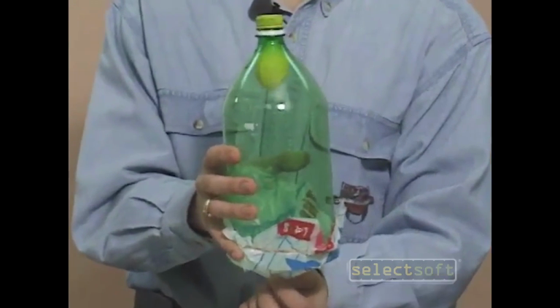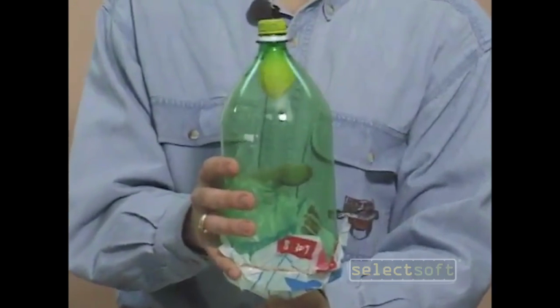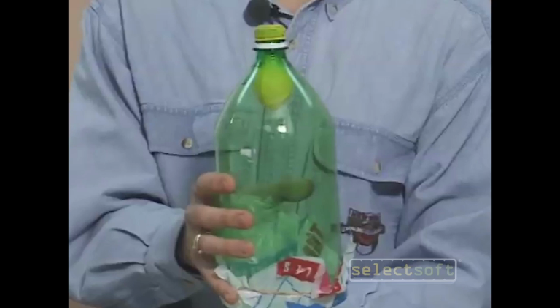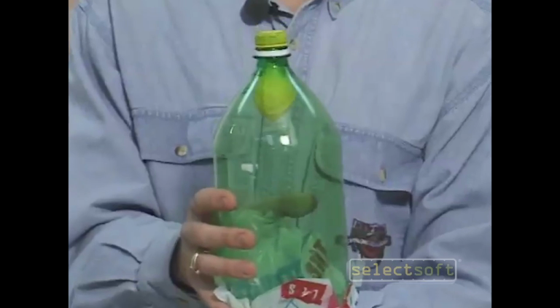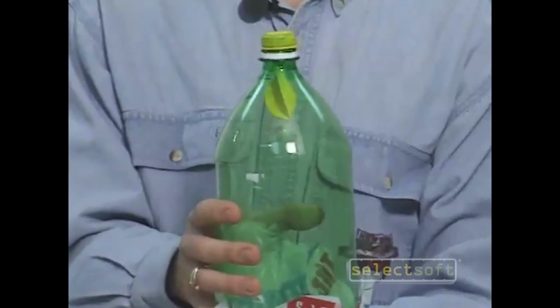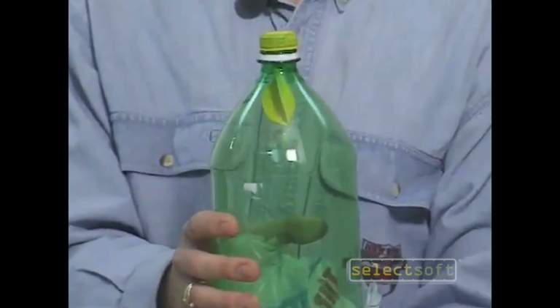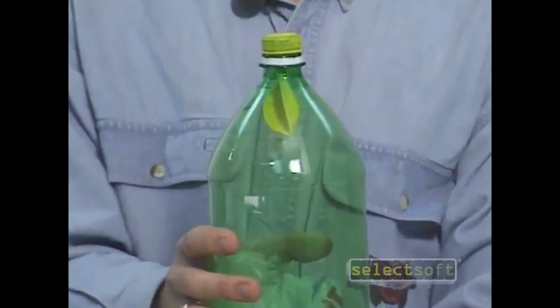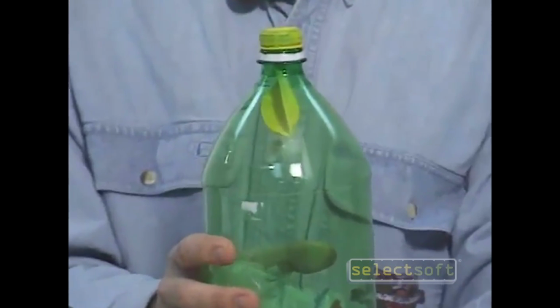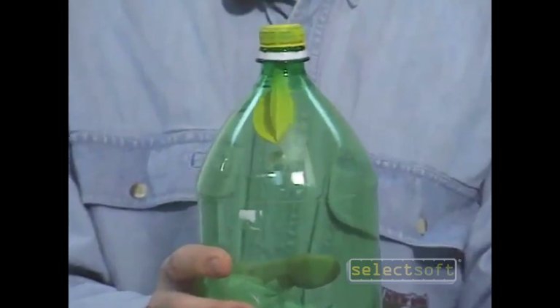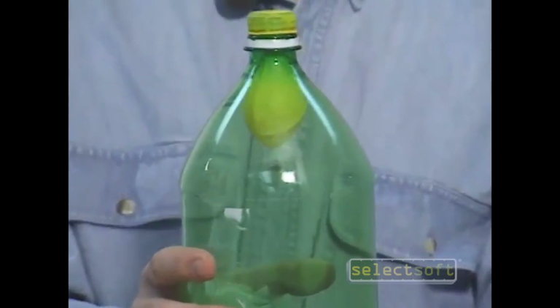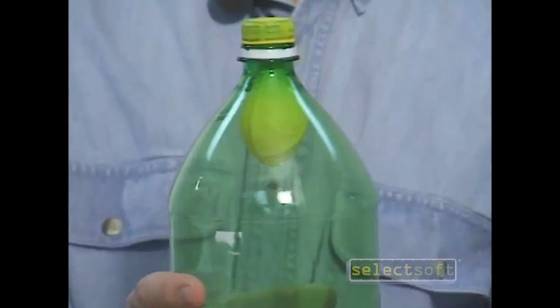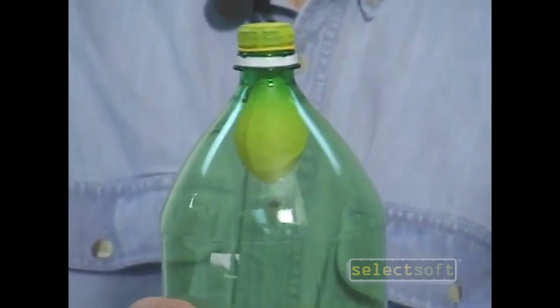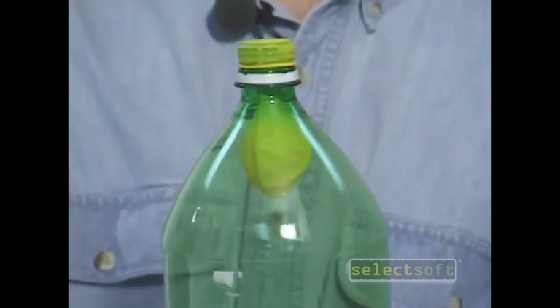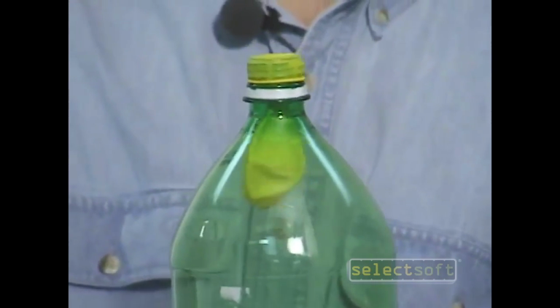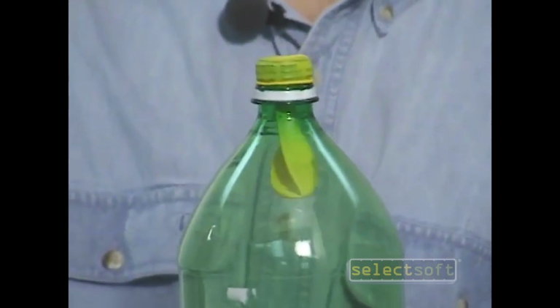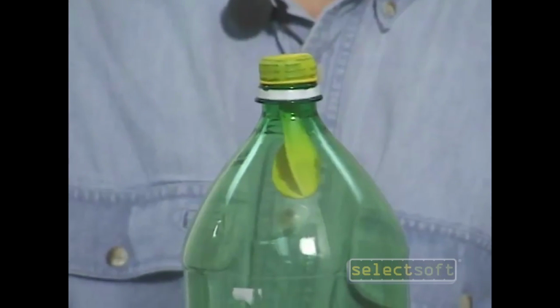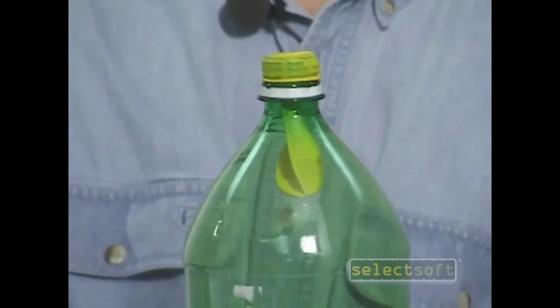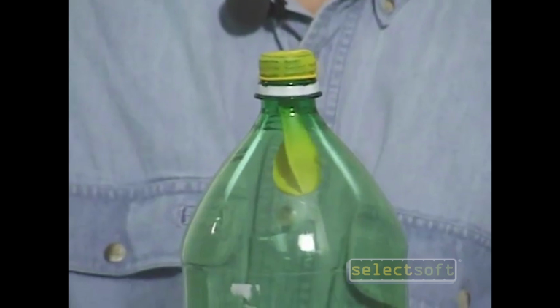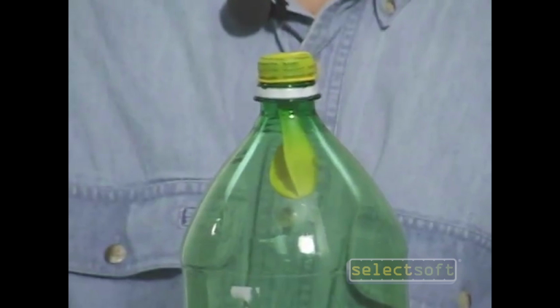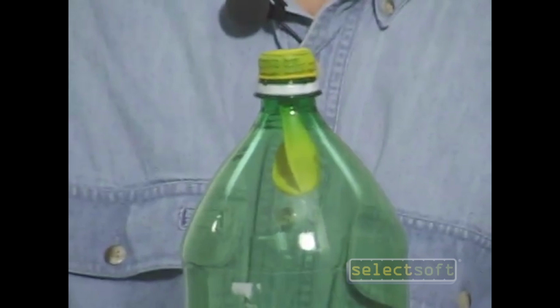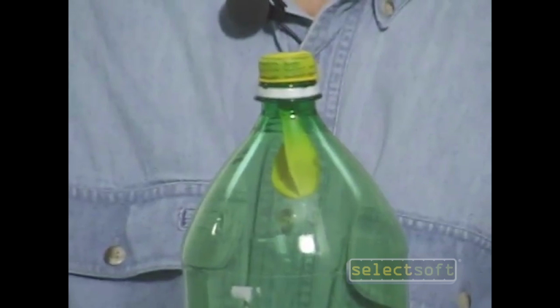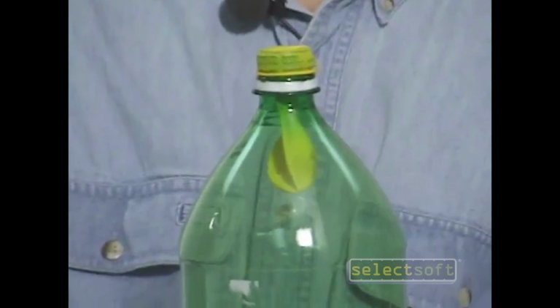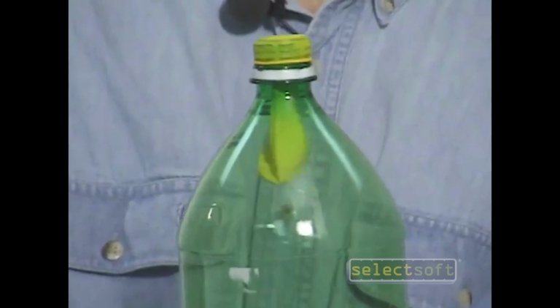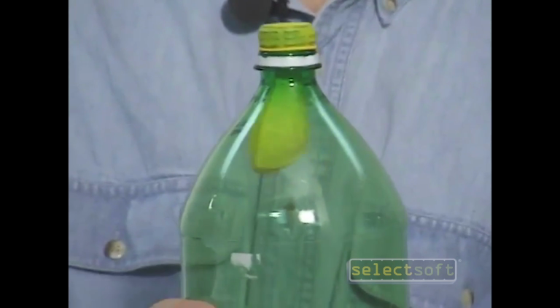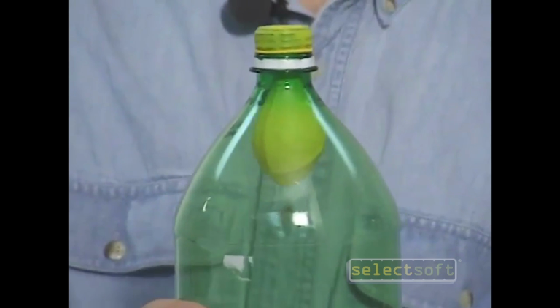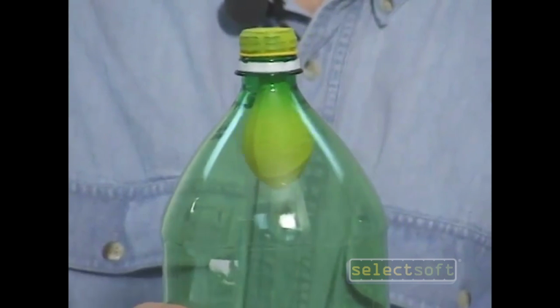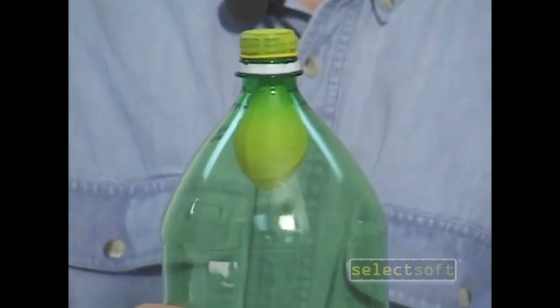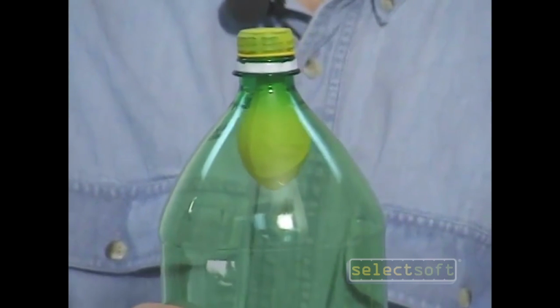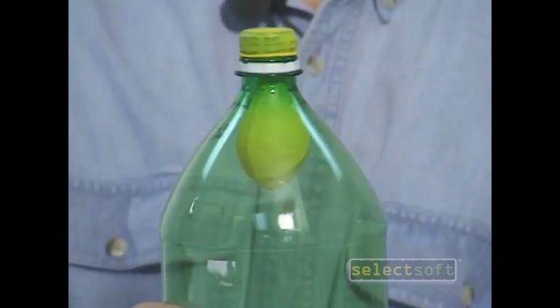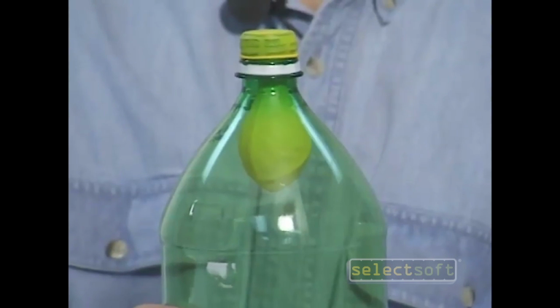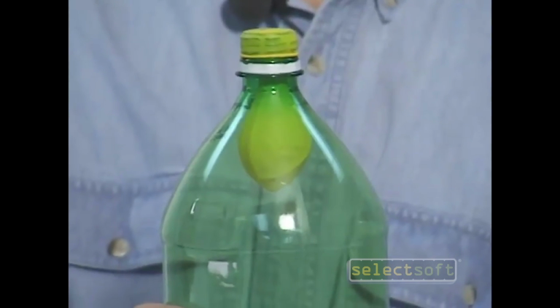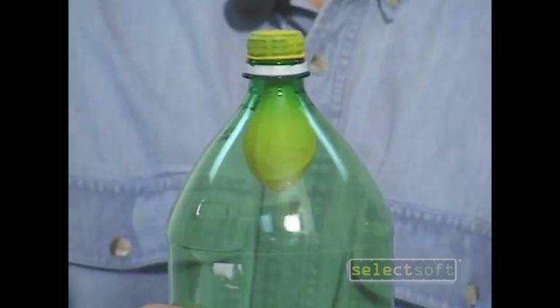And as you can see, when I push up on the plastic bag like this, the balloon deflates. And when I pull down on the plastic bag, the balloon inflates.